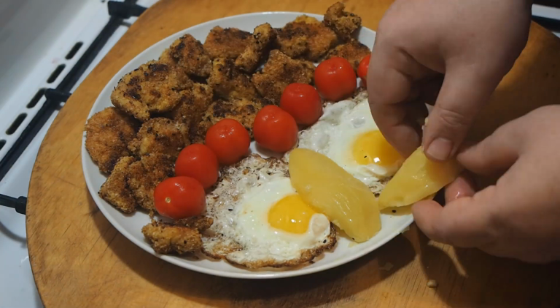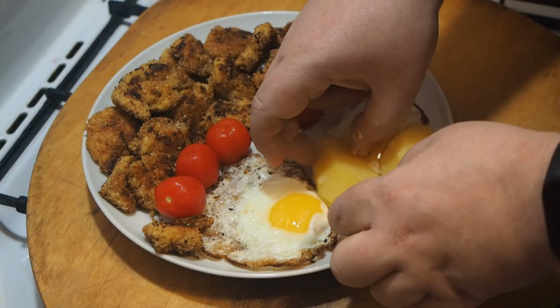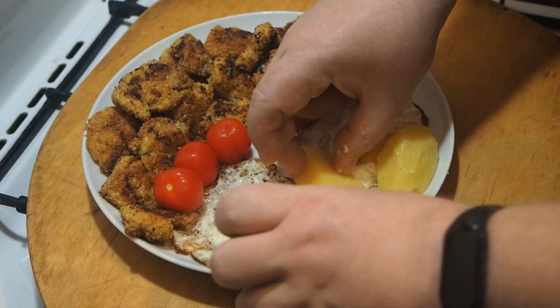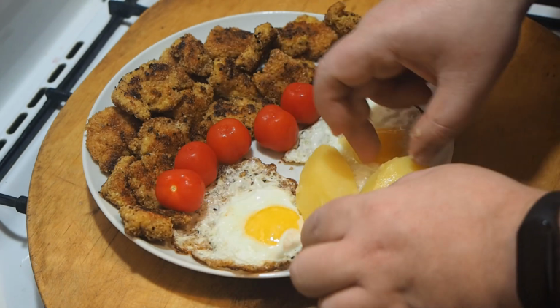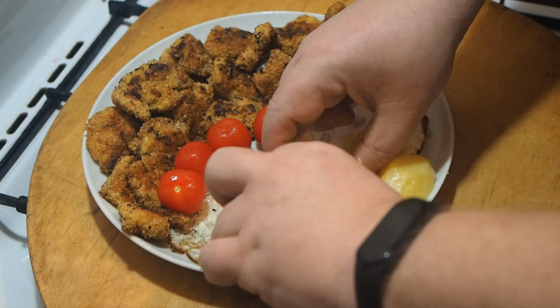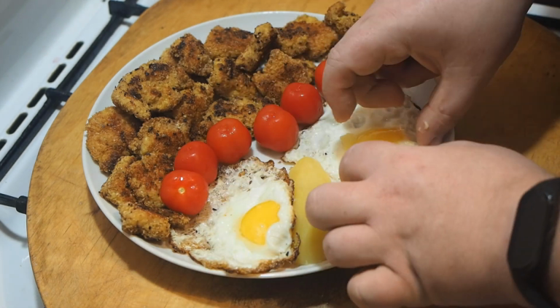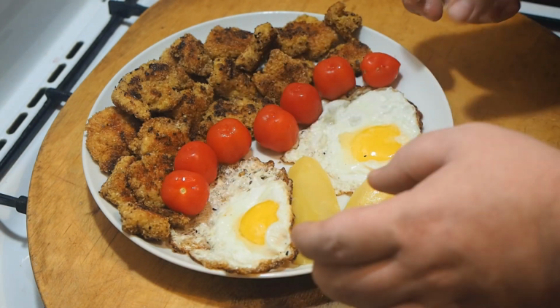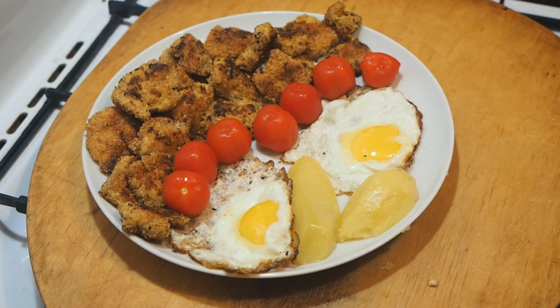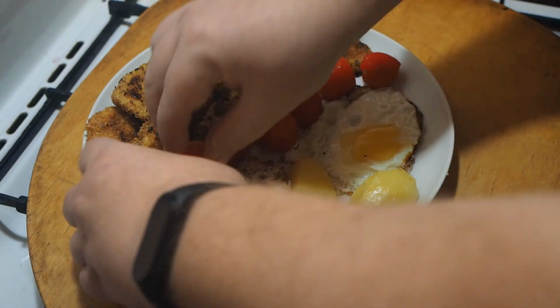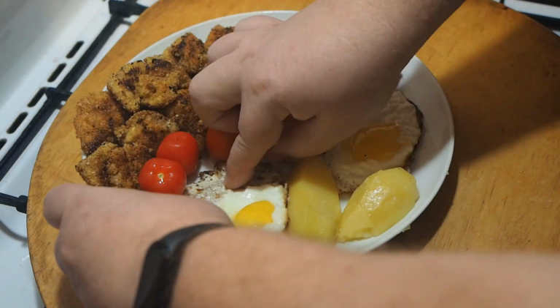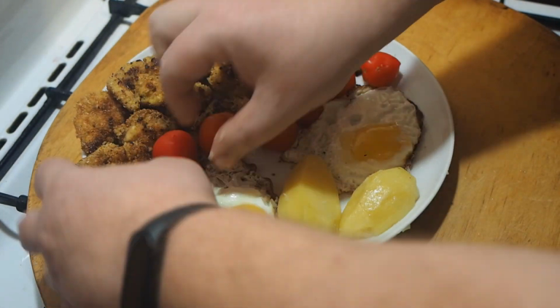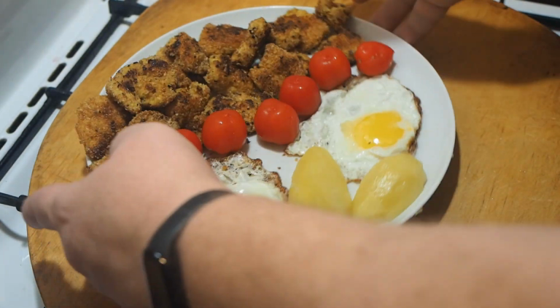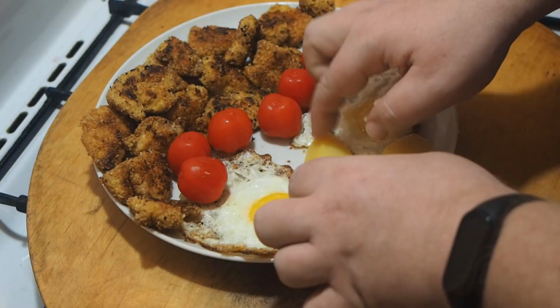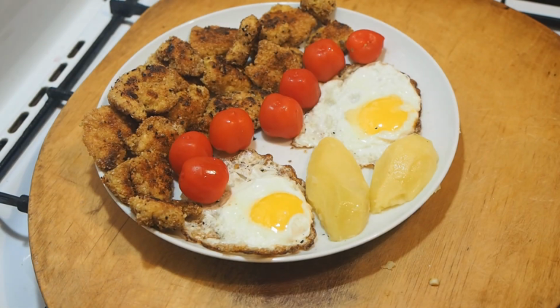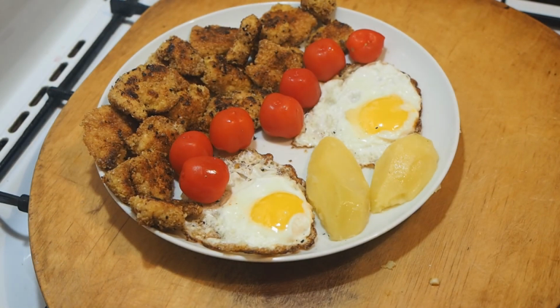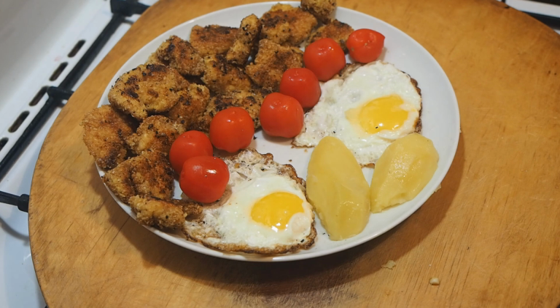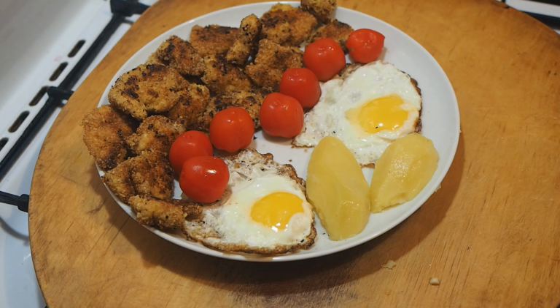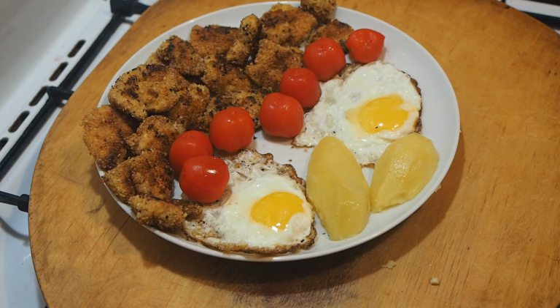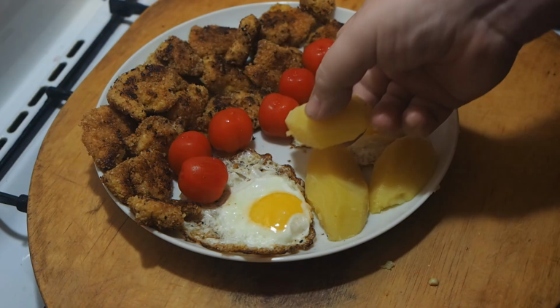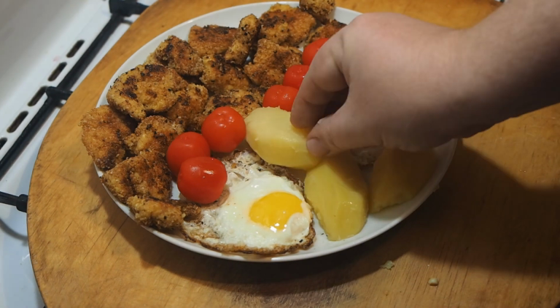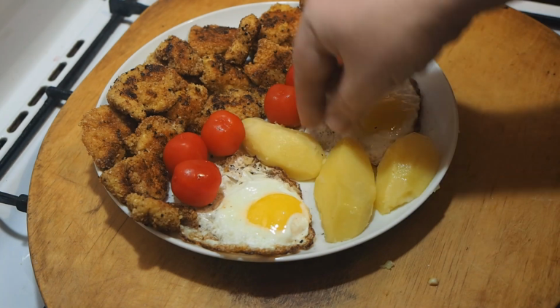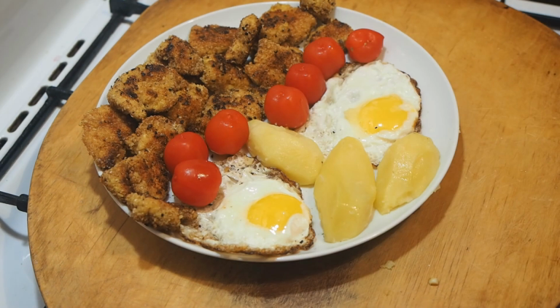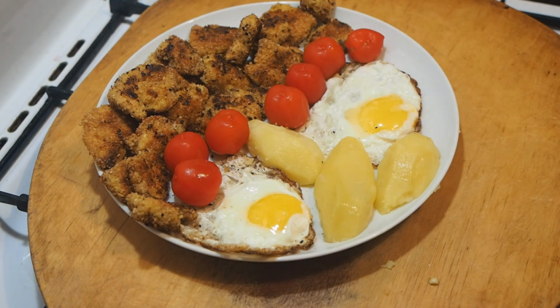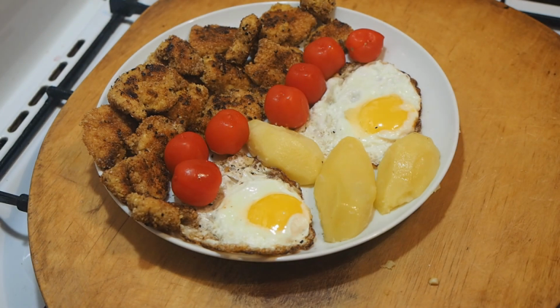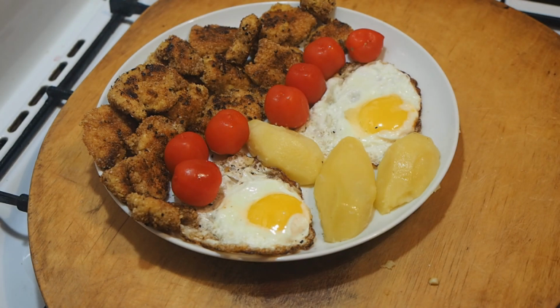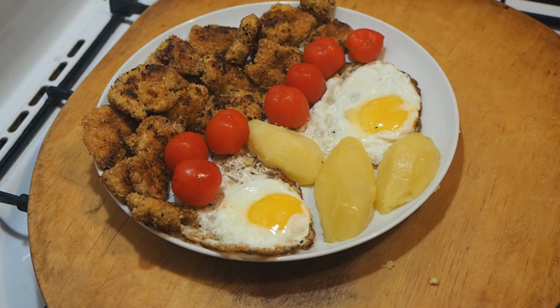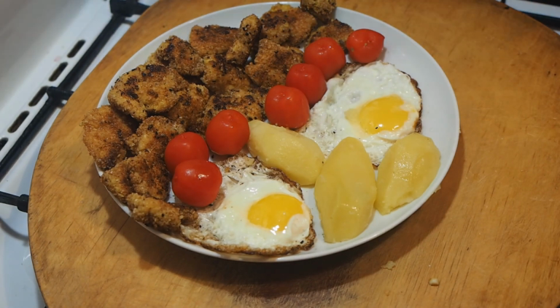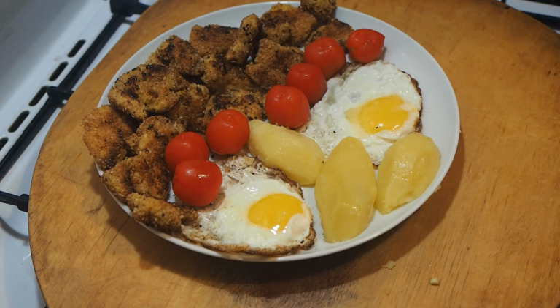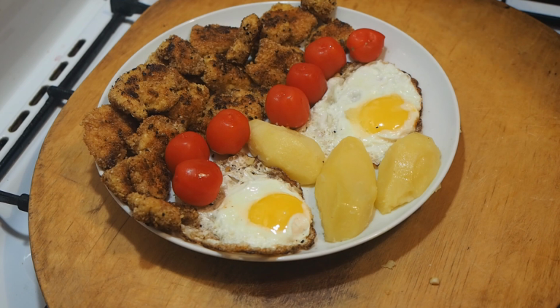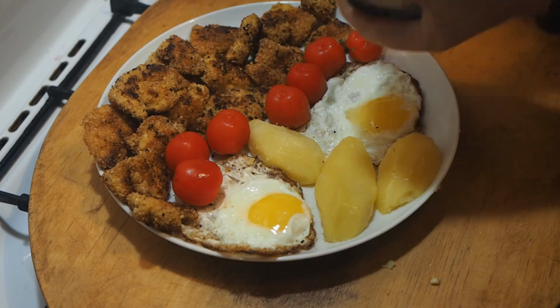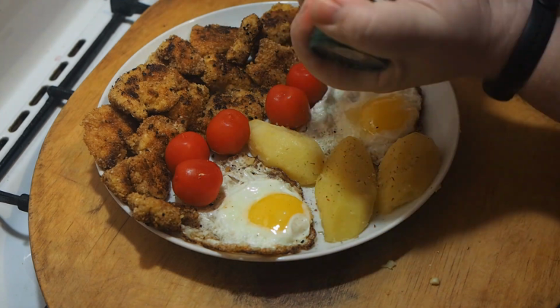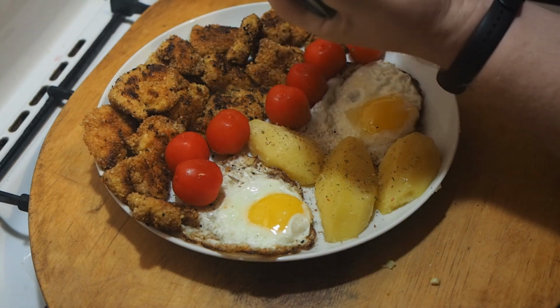To date, the most popular recipe for nuggets is from whole chicken fillet. It is washed and dried, cut into medium-sized pieces across the fibers. After that, salt and pepper, dip in flour, shaking off excess.